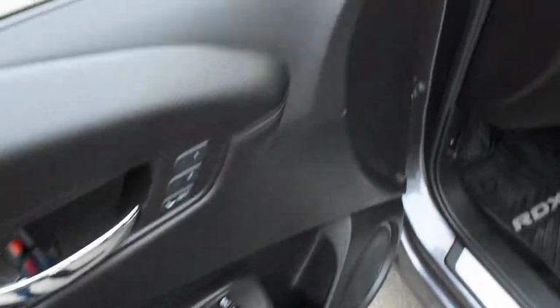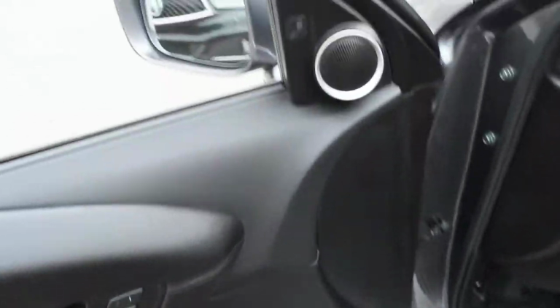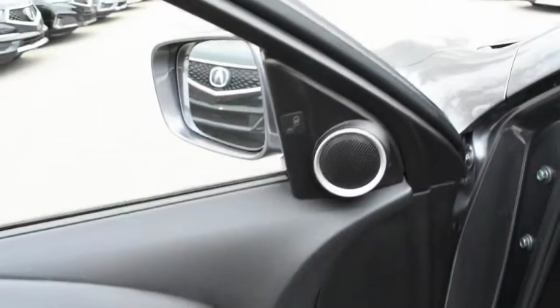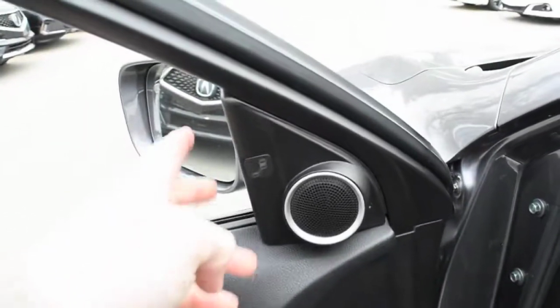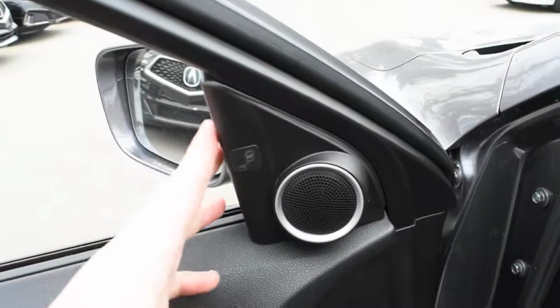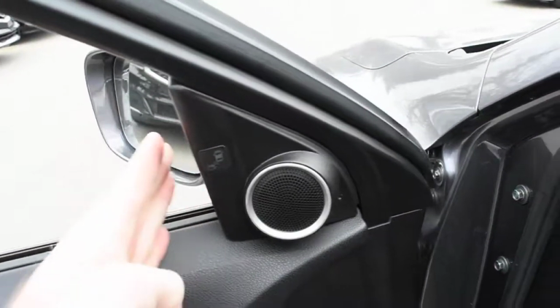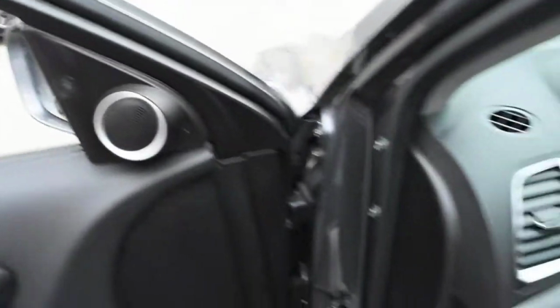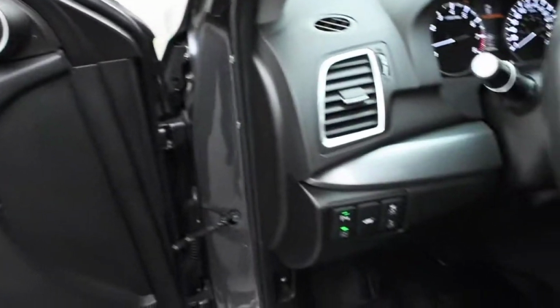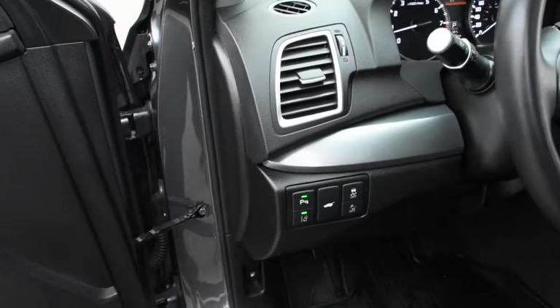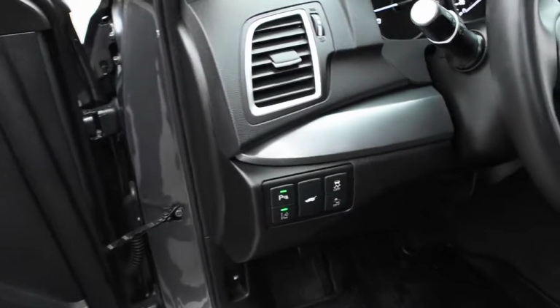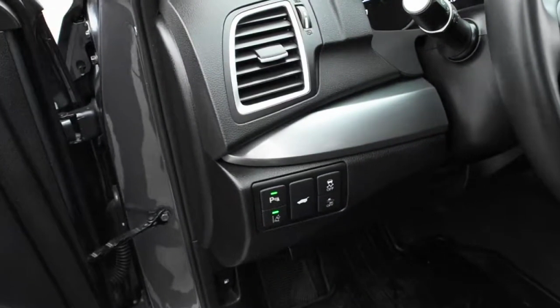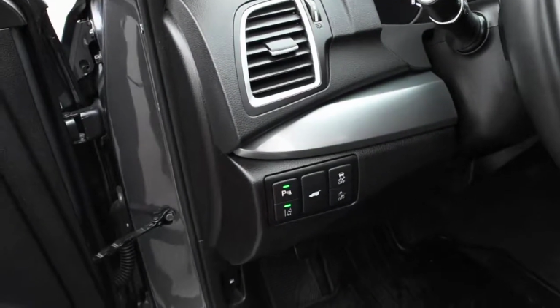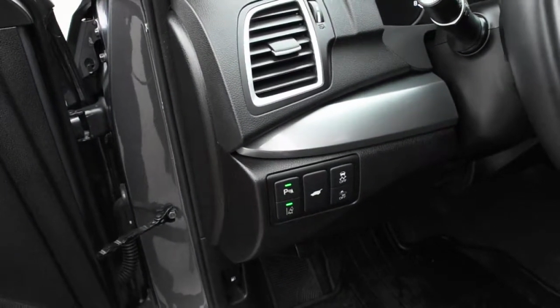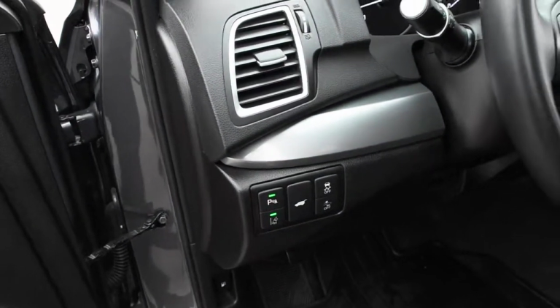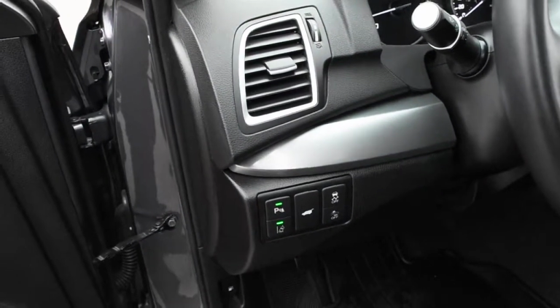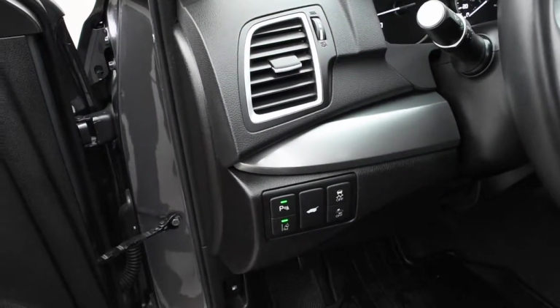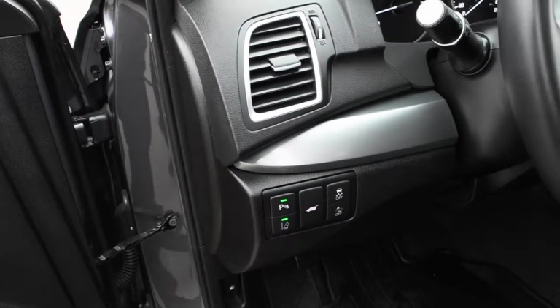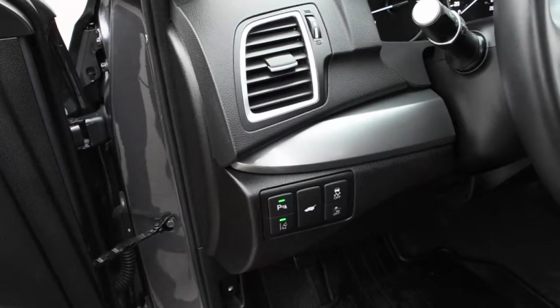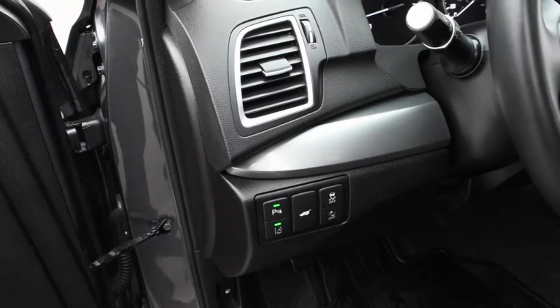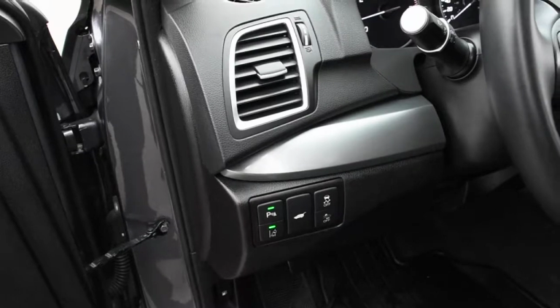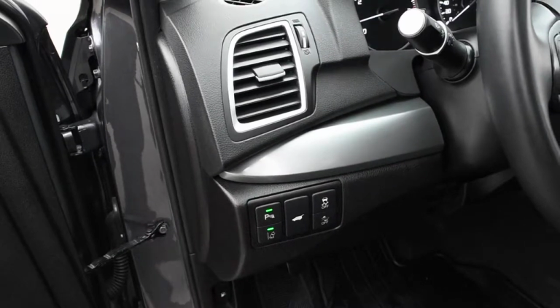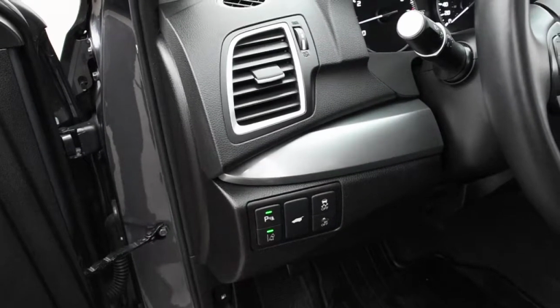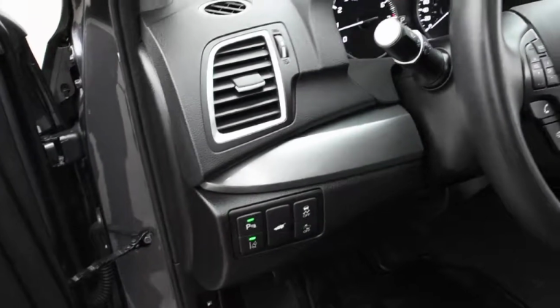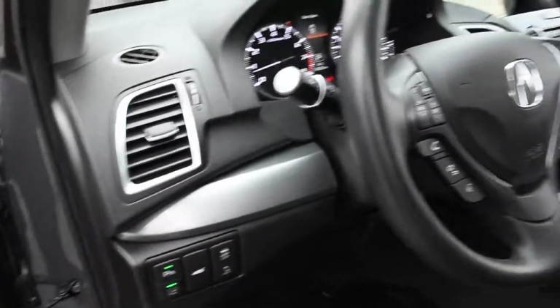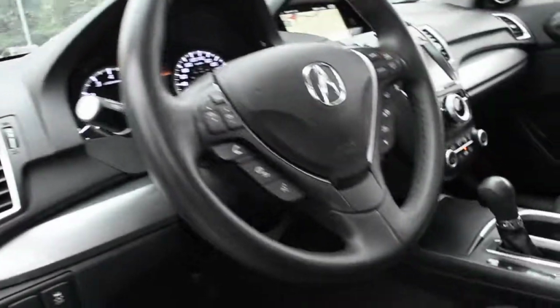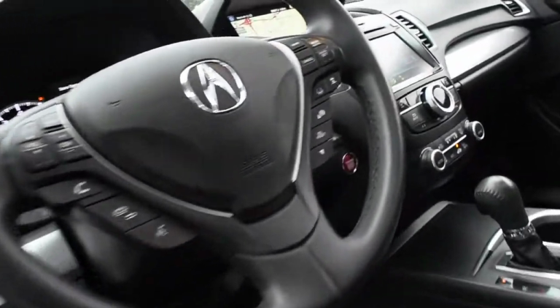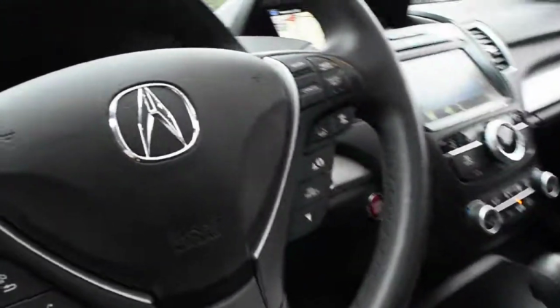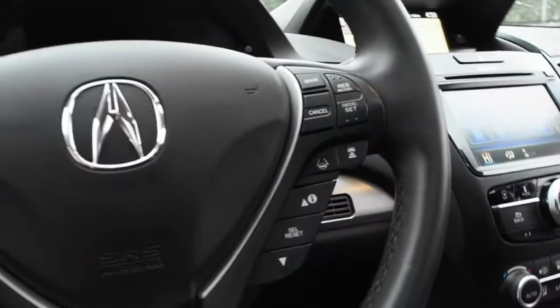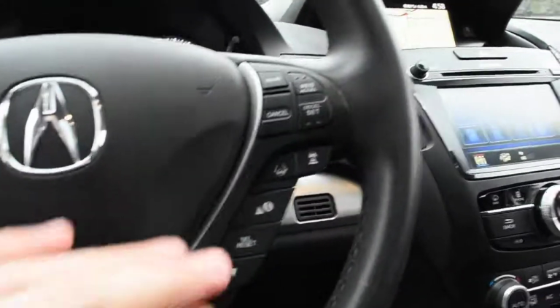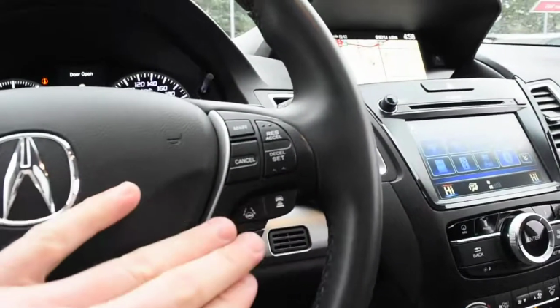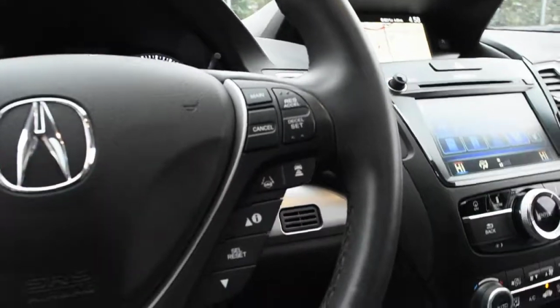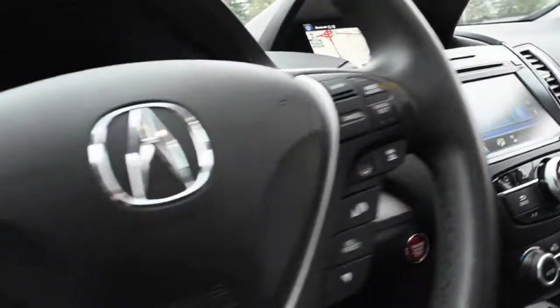Up top, this does offer you your blind spot warning system. With full AcuraWatch technology, this does come equipped with forward collision warning, rear cross traffic alert, collision mitigation braking, road departure mitigation assist, lane departure warning, lane keep assist, as well as your adaptive cruise control.